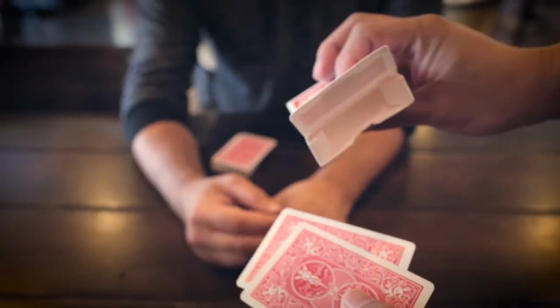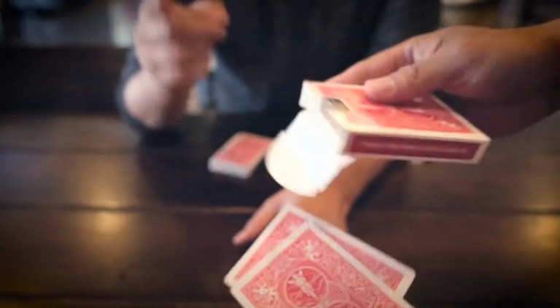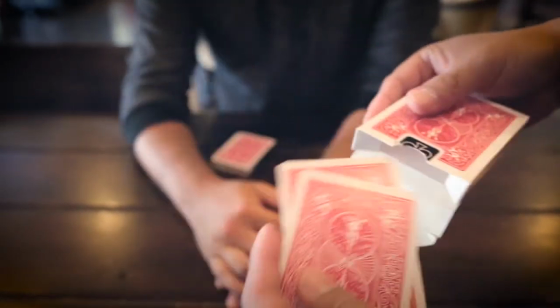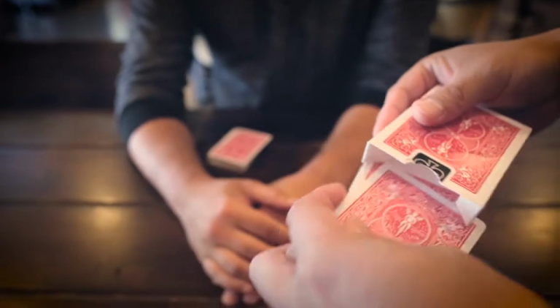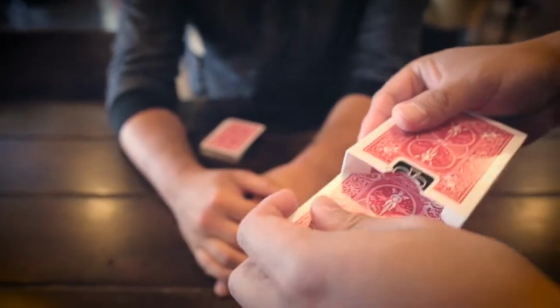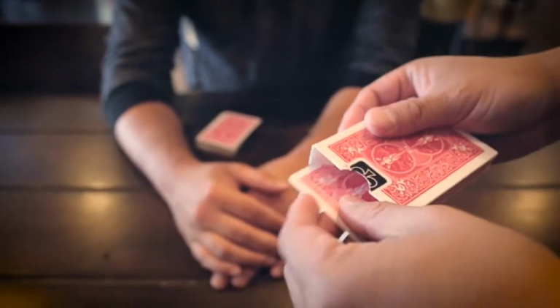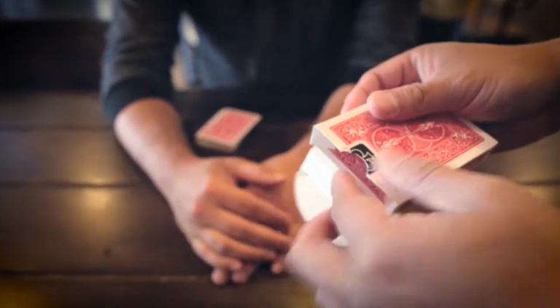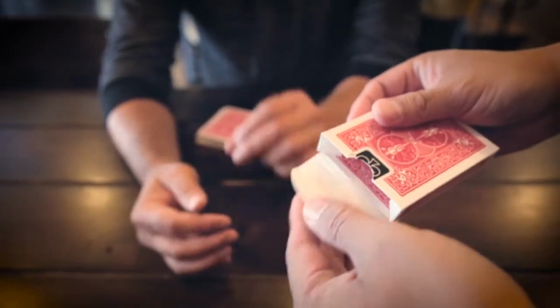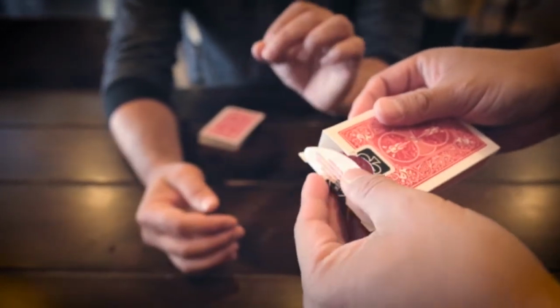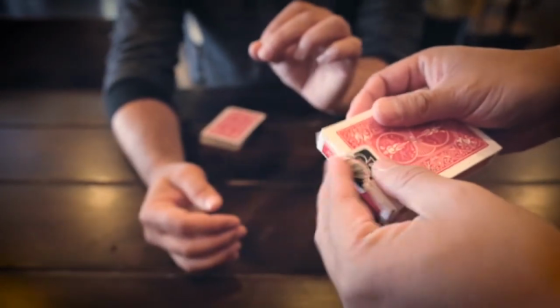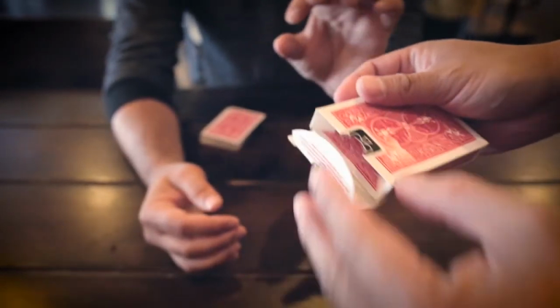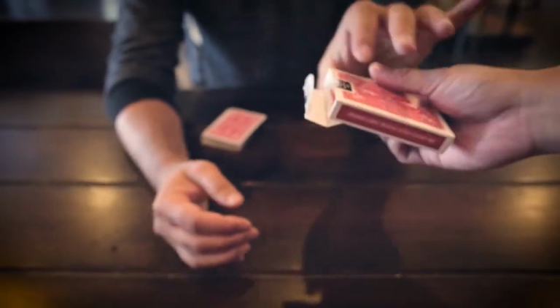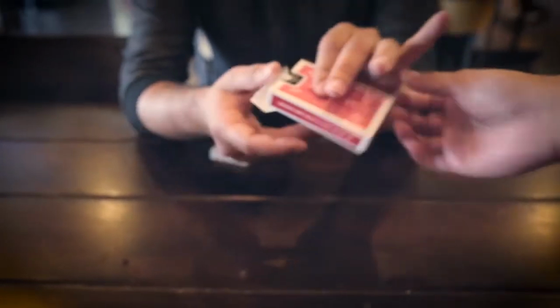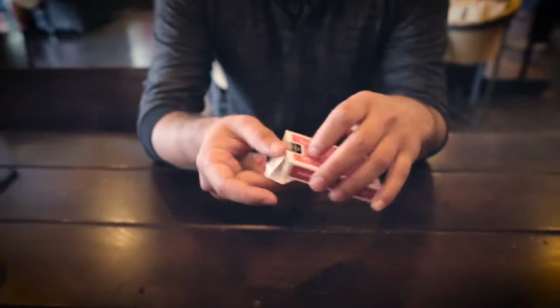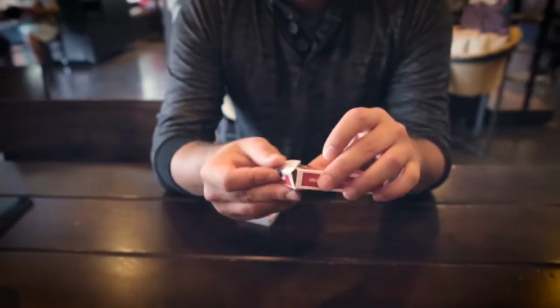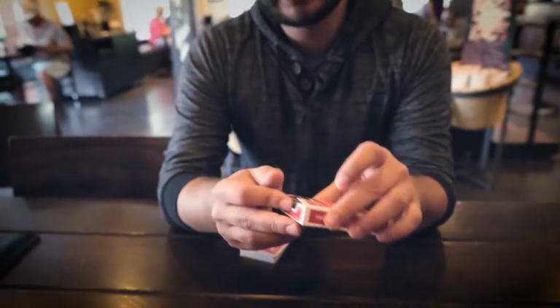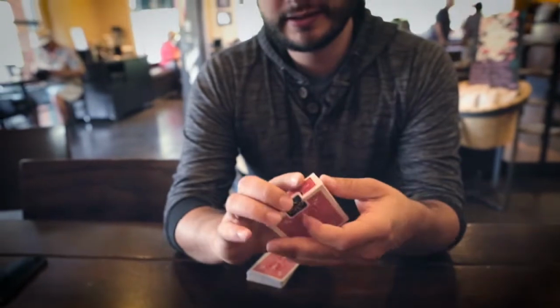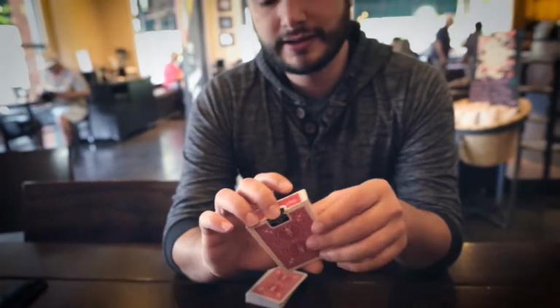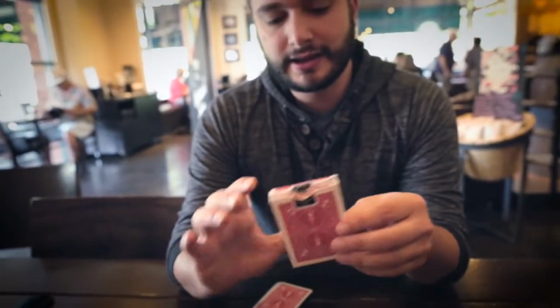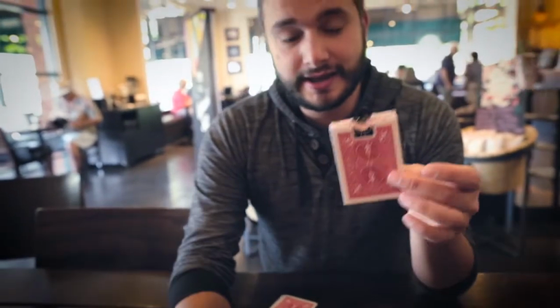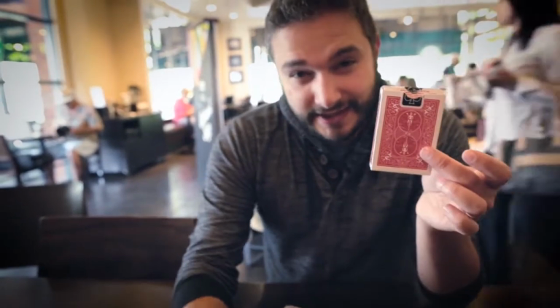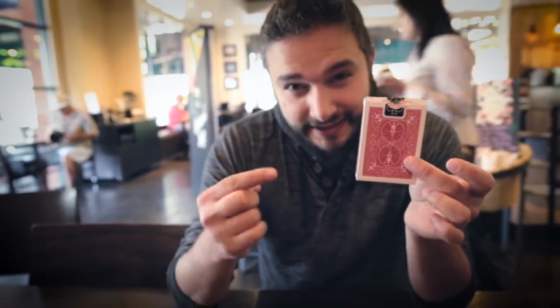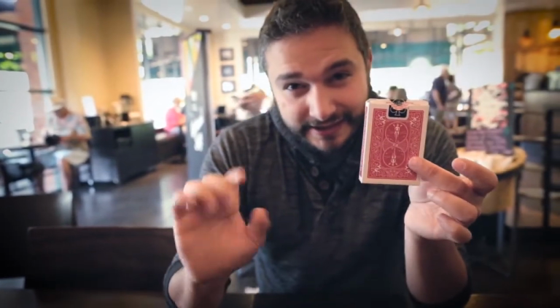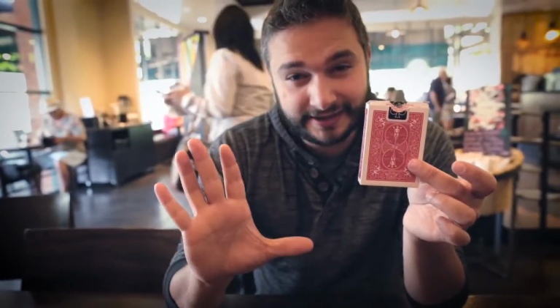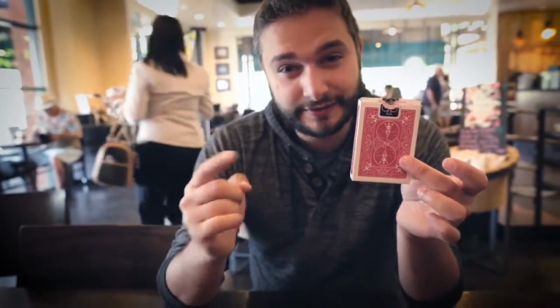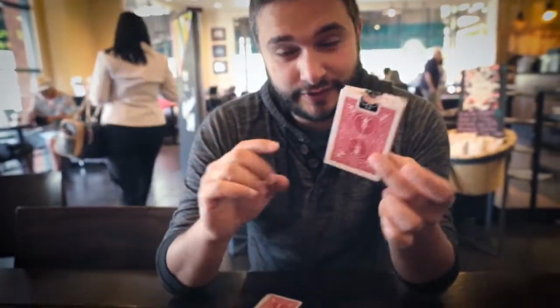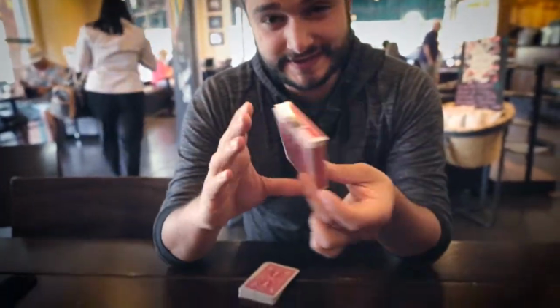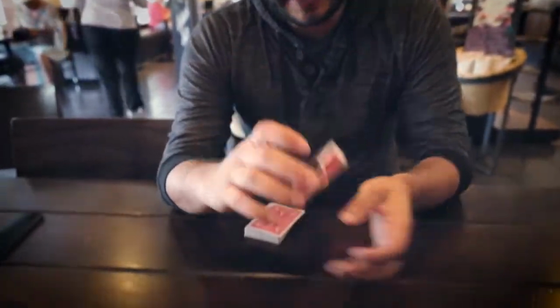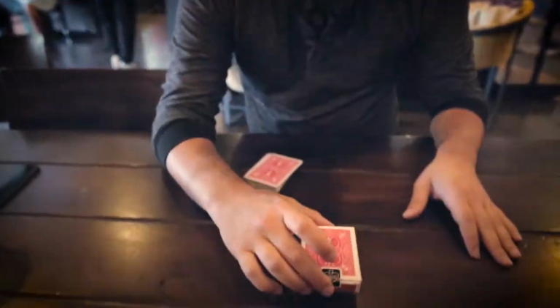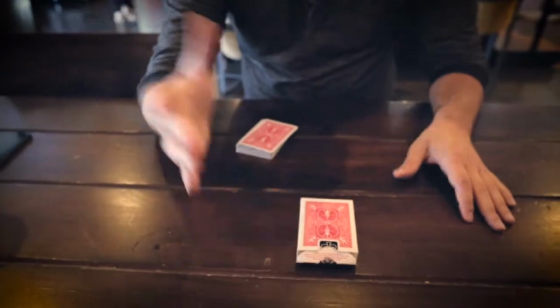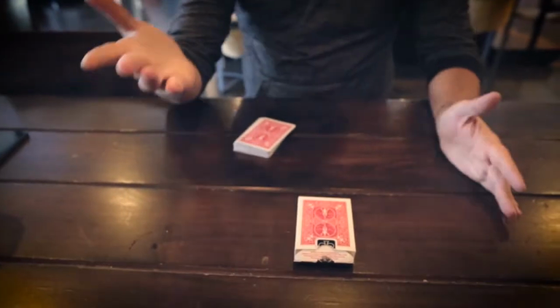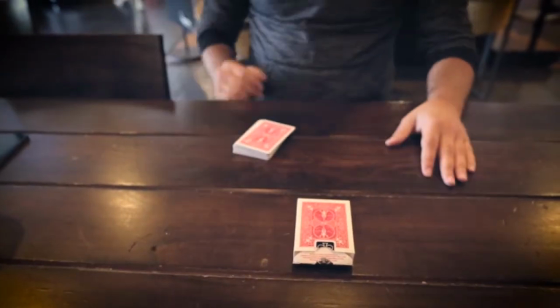George, put the two cards inside the box. Close the box. And nothing can get in, nothing can get out. The two Queens inside the box. I'm going to put the box right there.